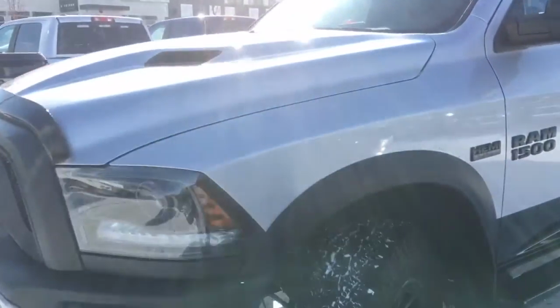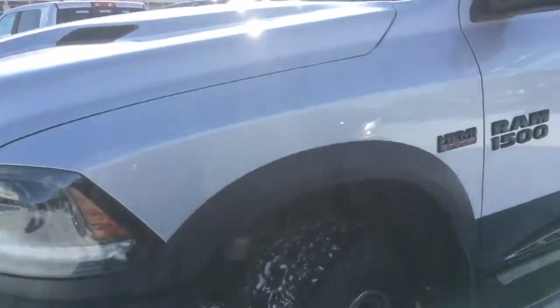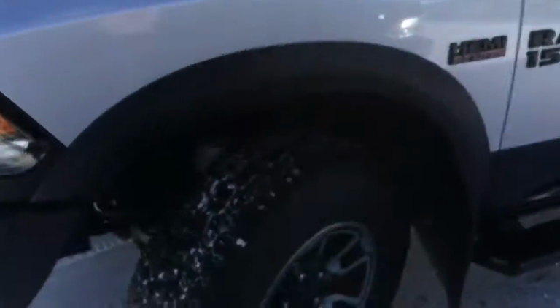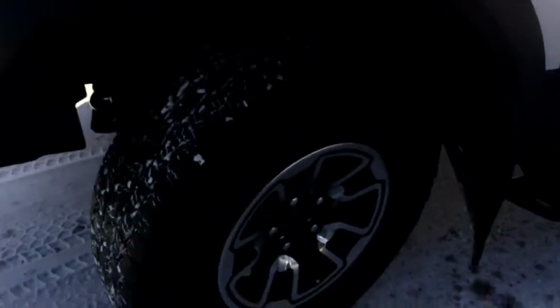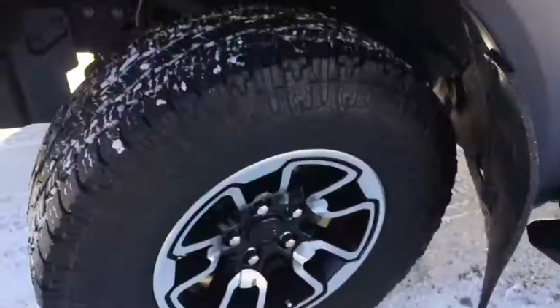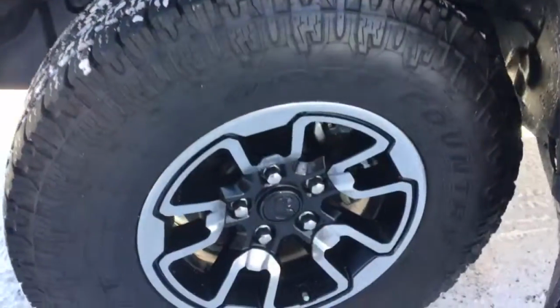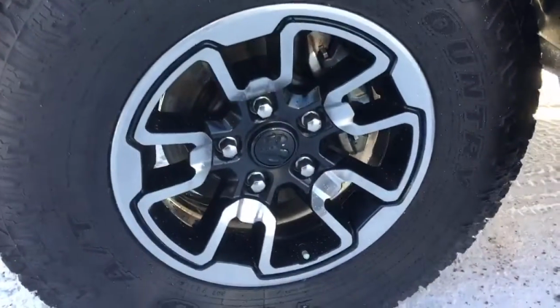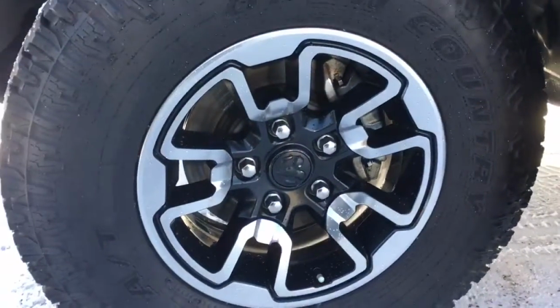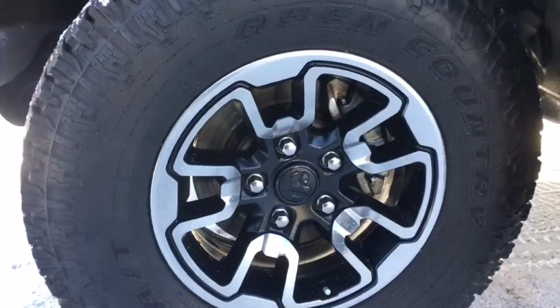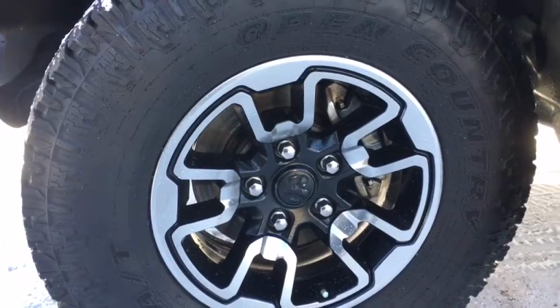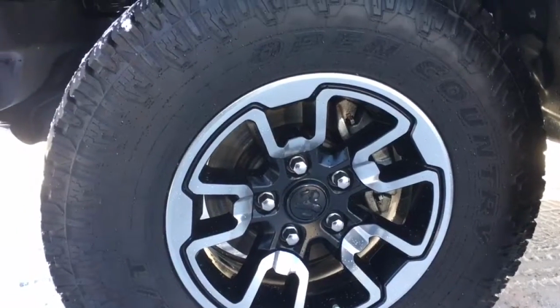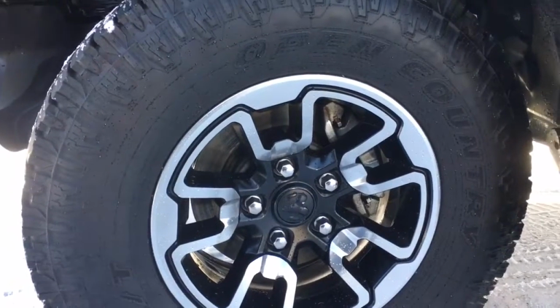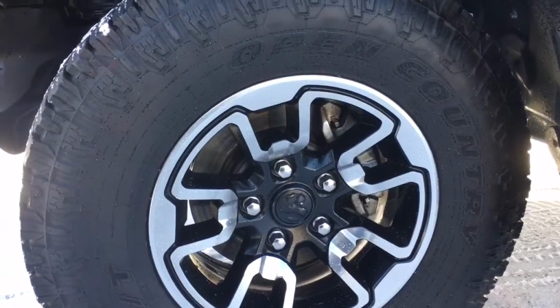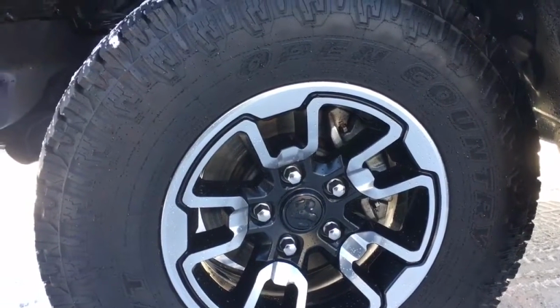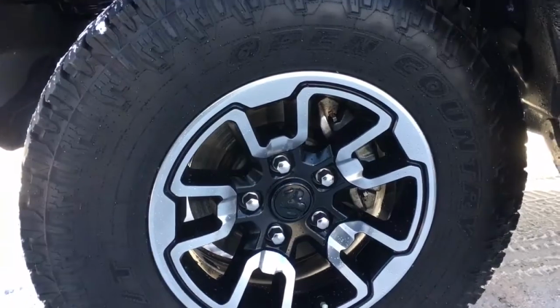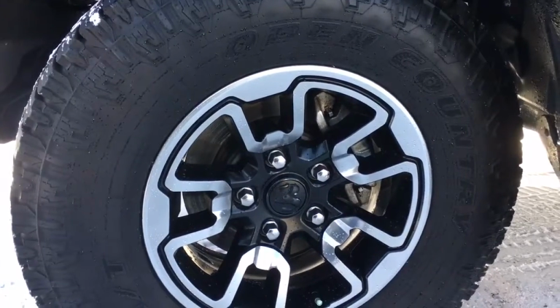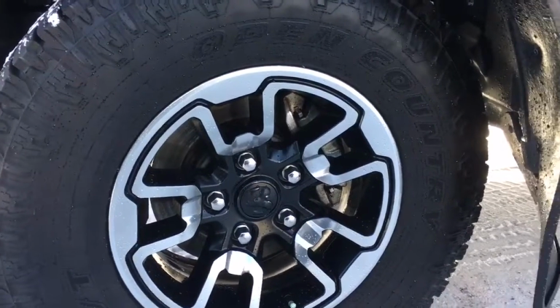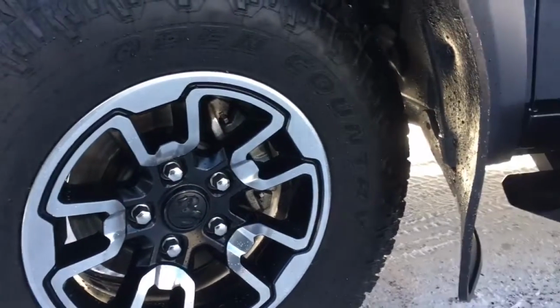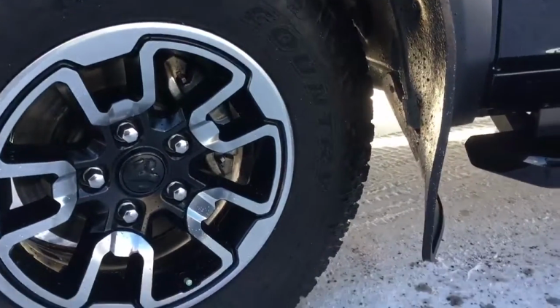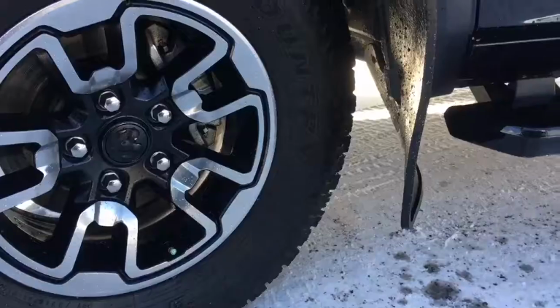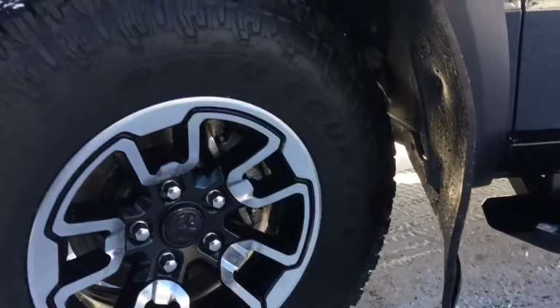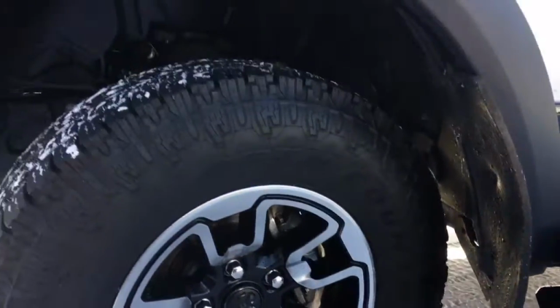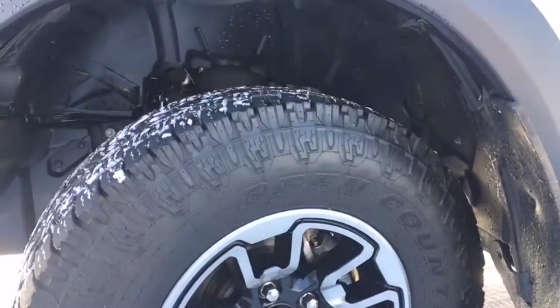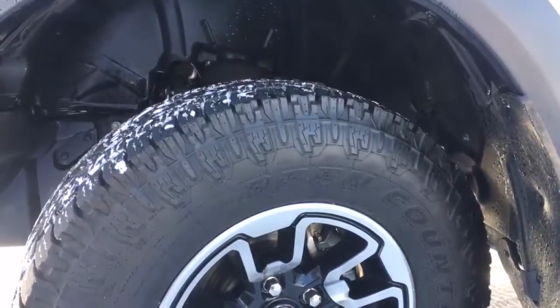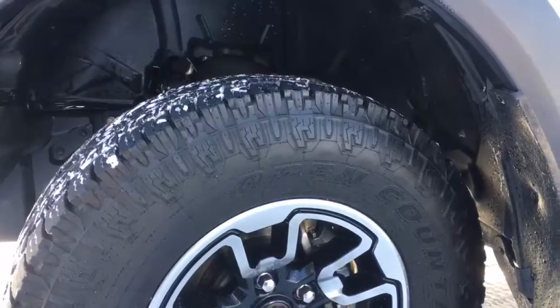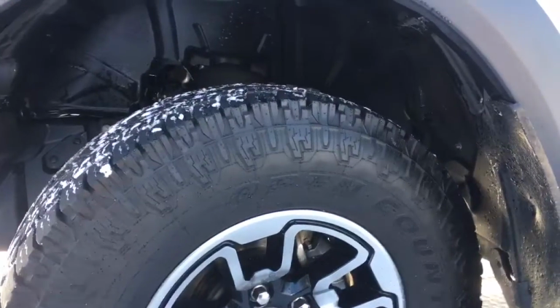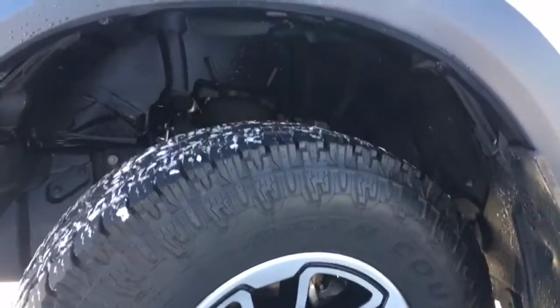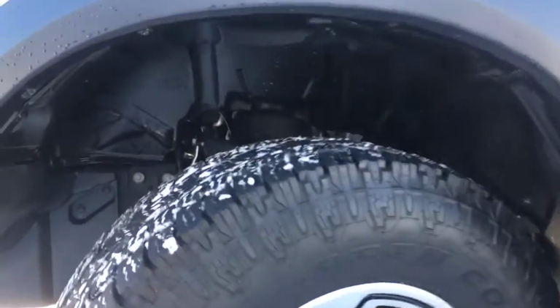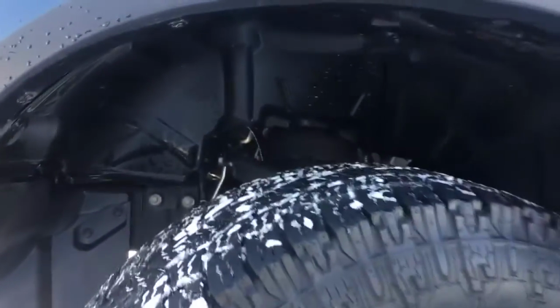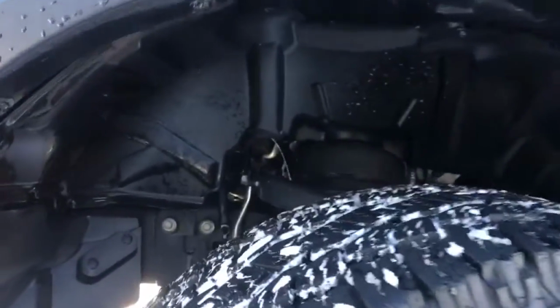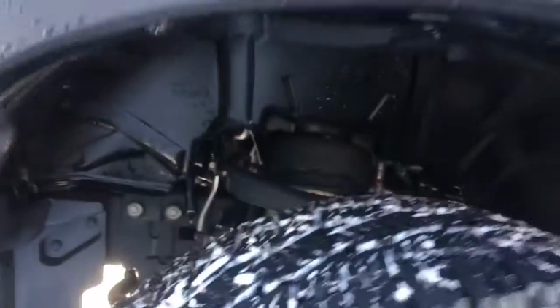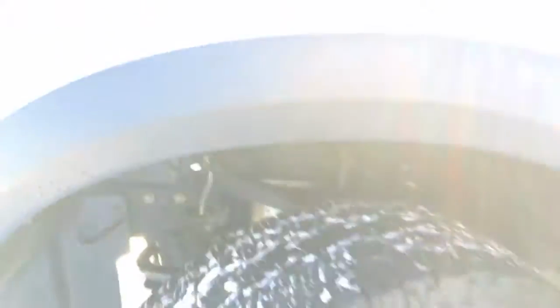We have our 17-inch aluminum rims wrapped in a pair of Toyo Open Country 10-ply all-terrain tires with heavy-duty mud flaps just behind. Of course we have your four-wheel disc brakes and ABS all the way around, including your active level four-corner air suspension.